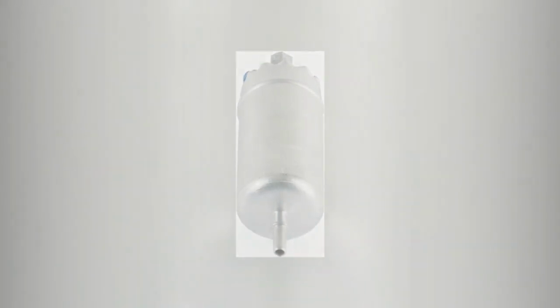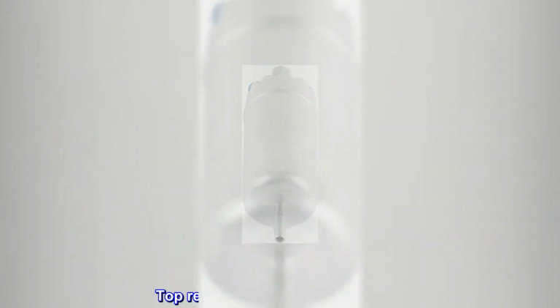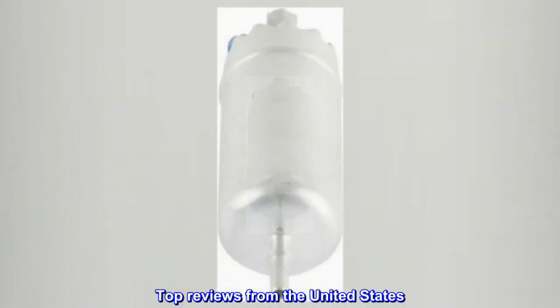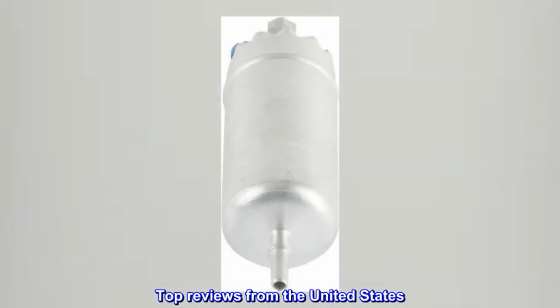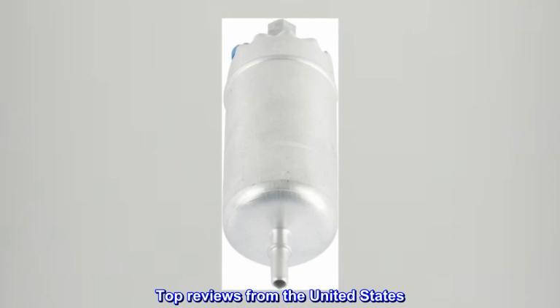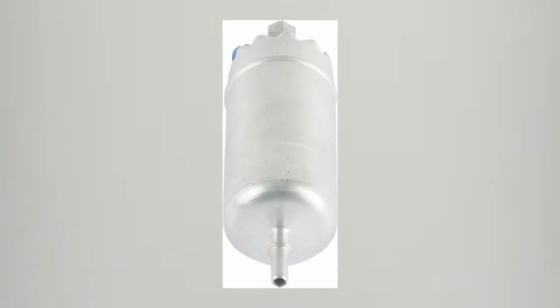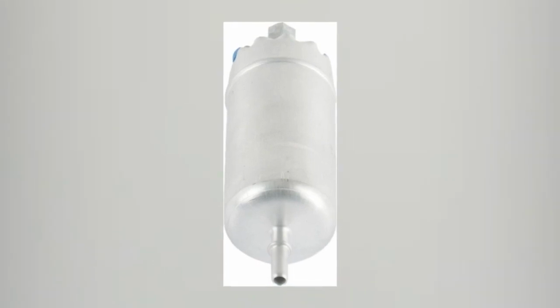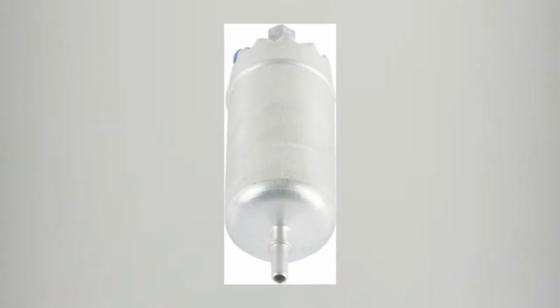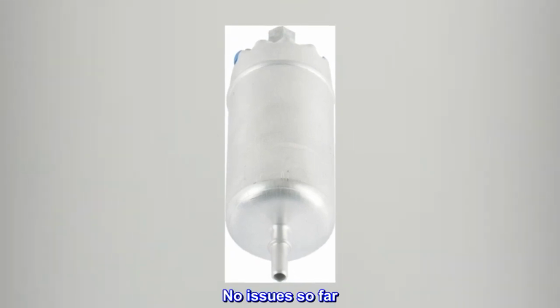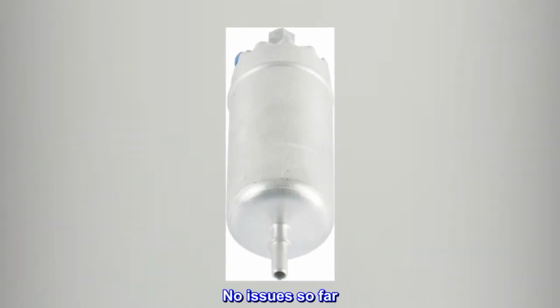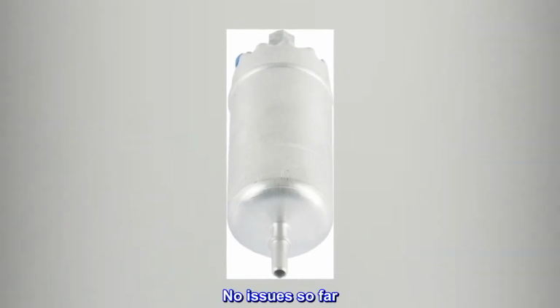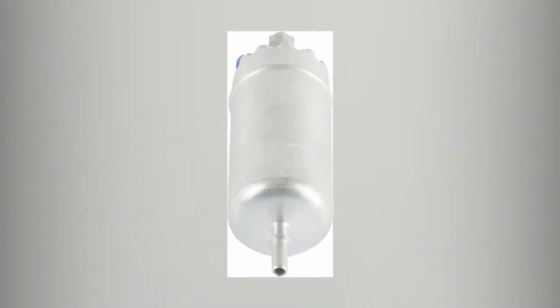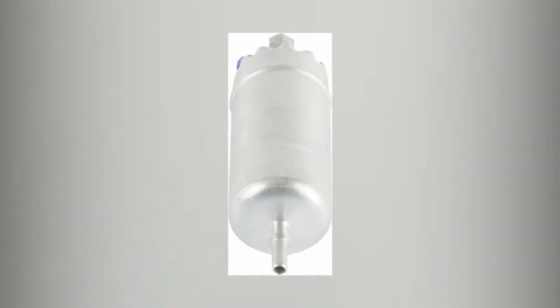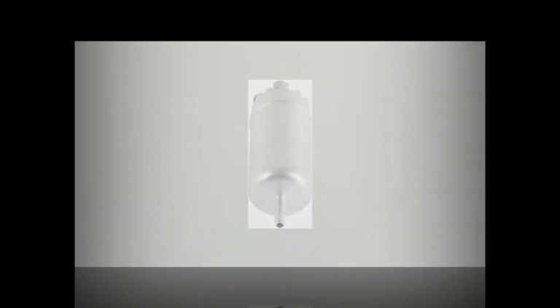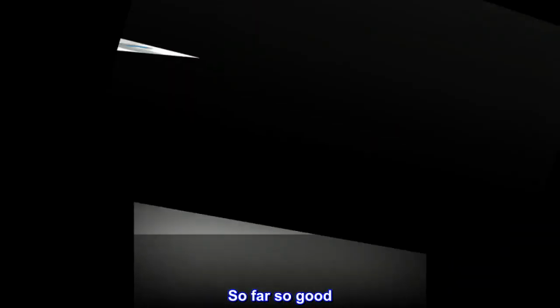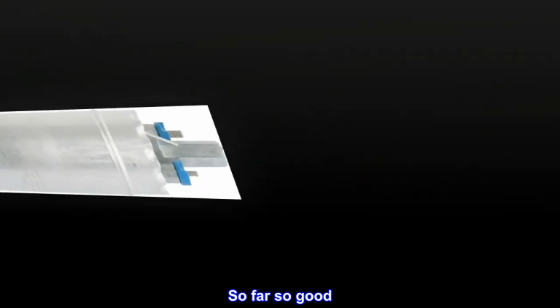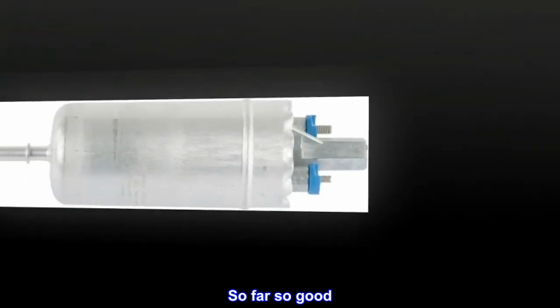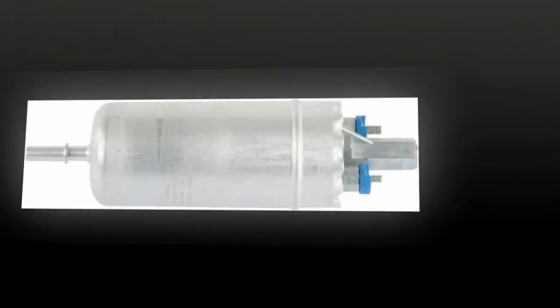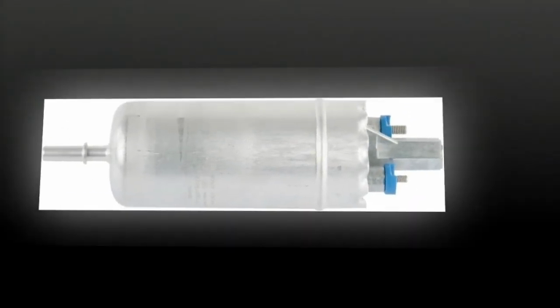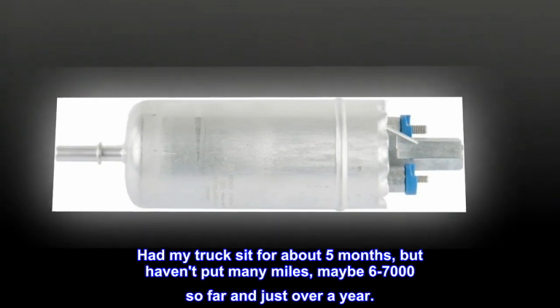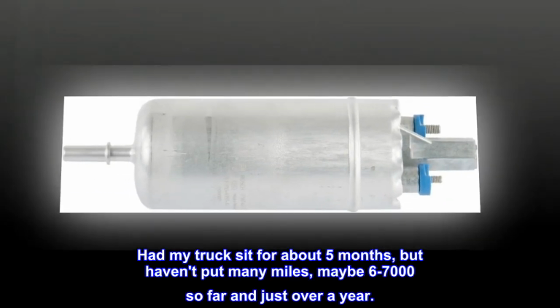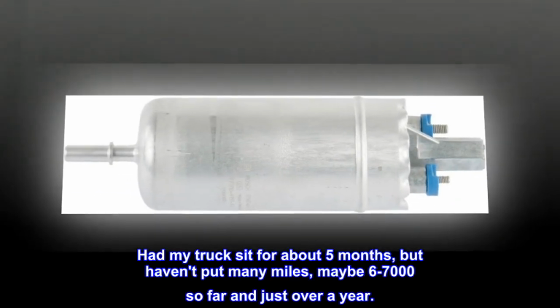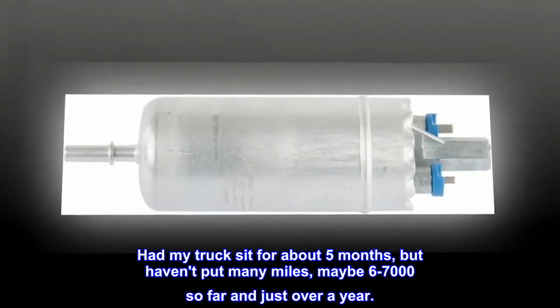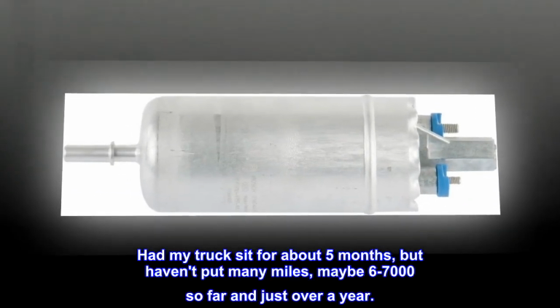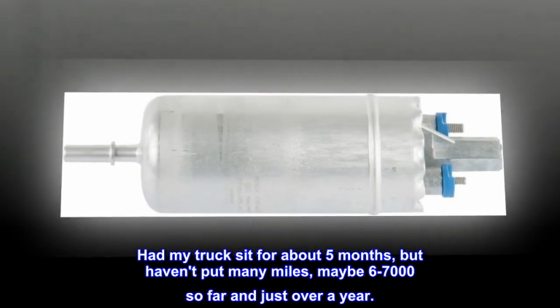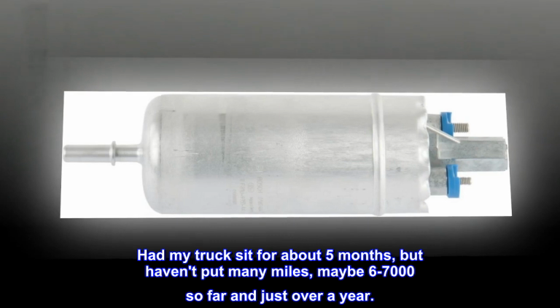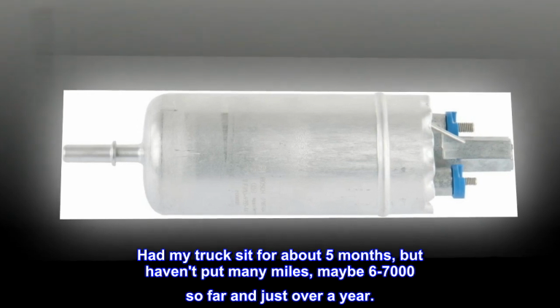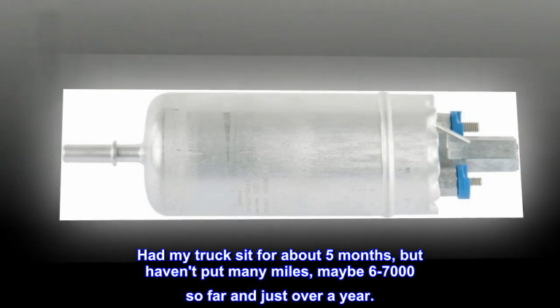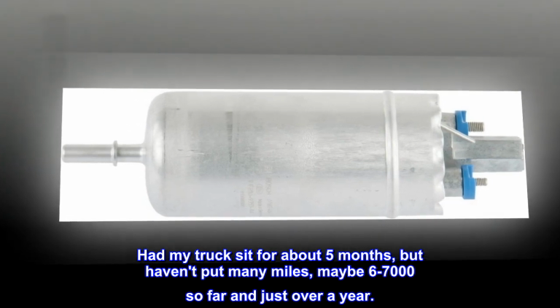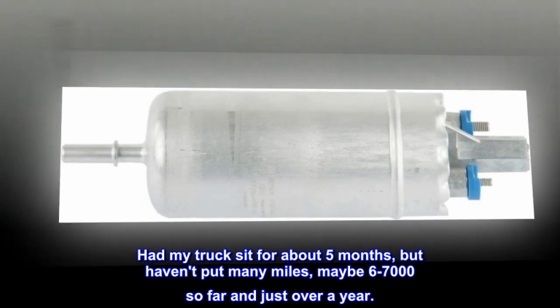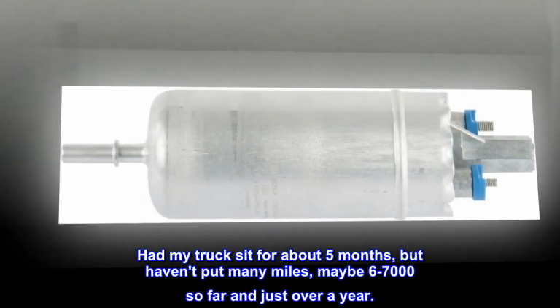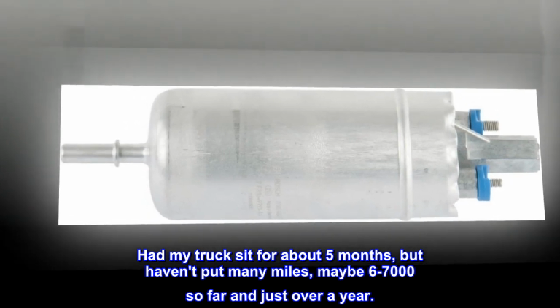Top reviews from the United States. No issues so far. So far so good. Had my truck sit for about 5 months, but haven't put many miles — maybe 6–7,000 so far in just over a year.